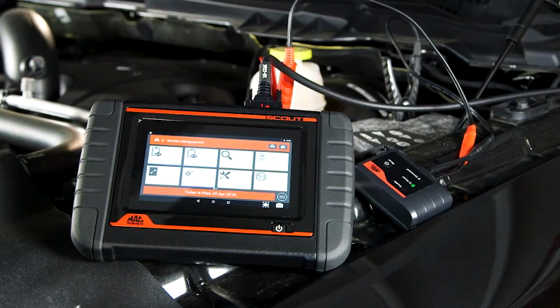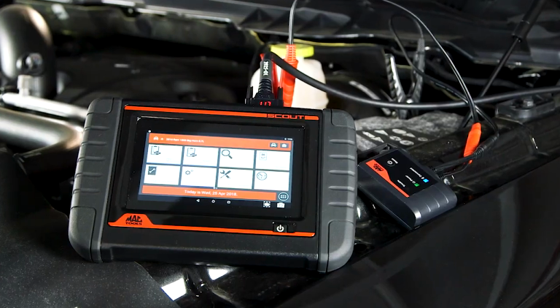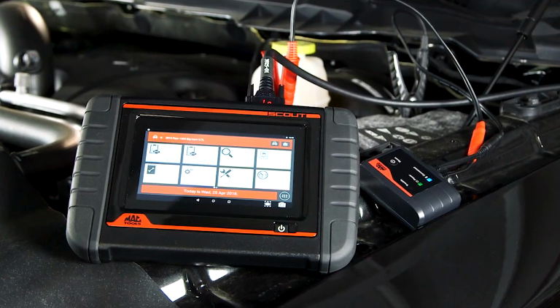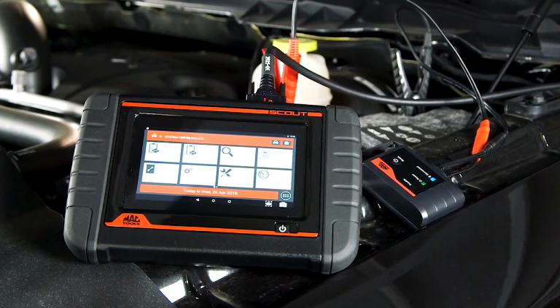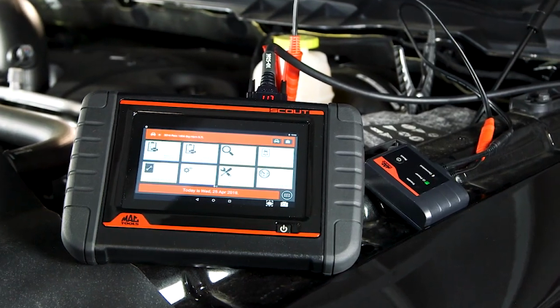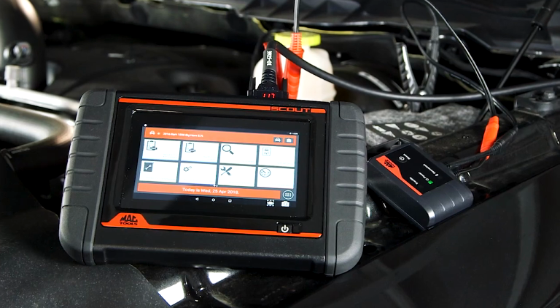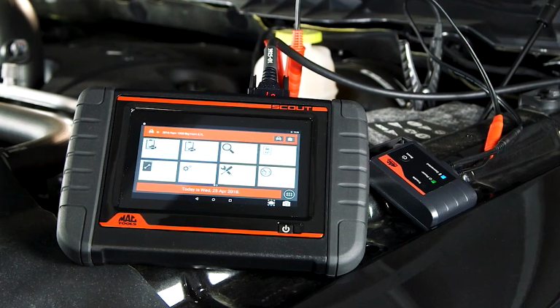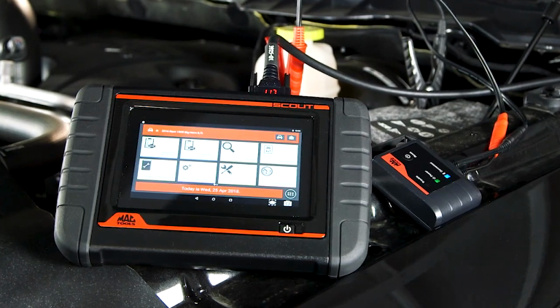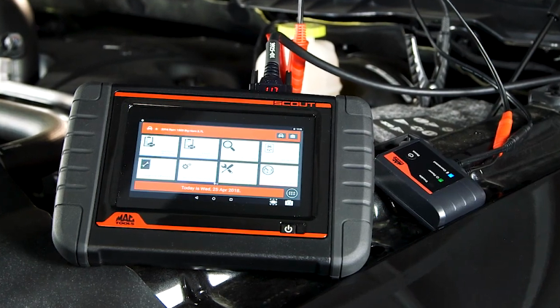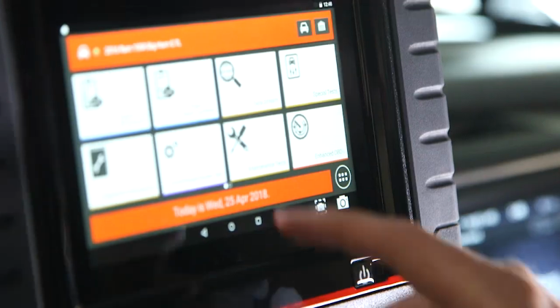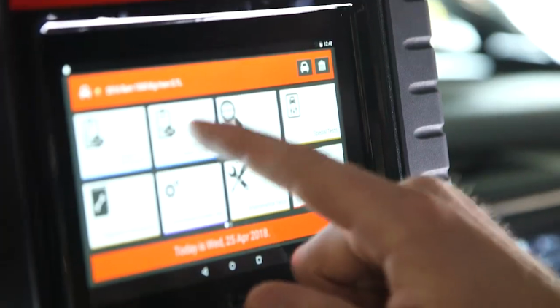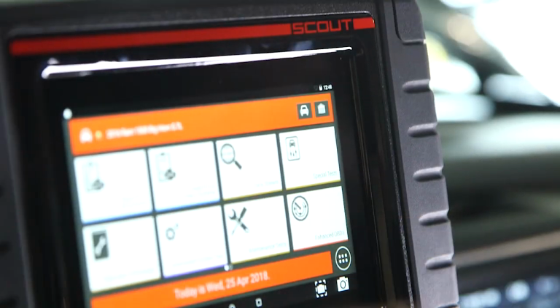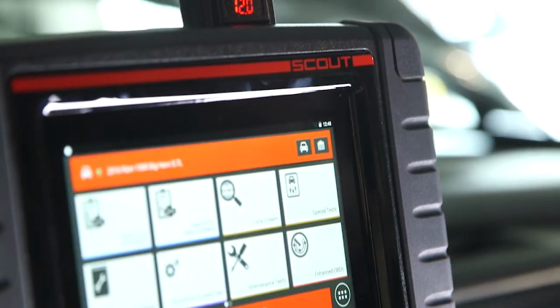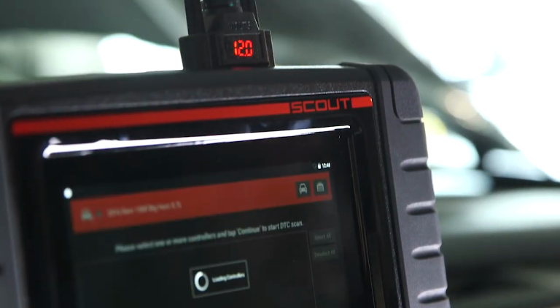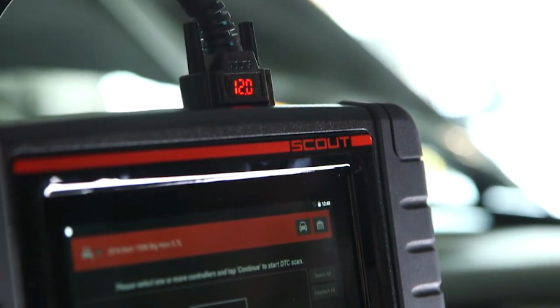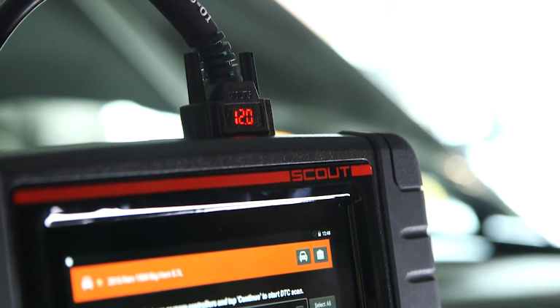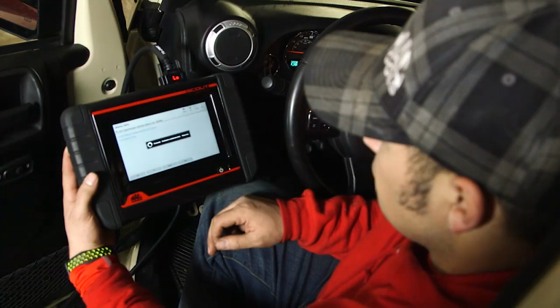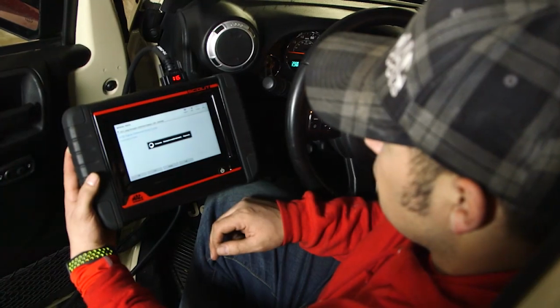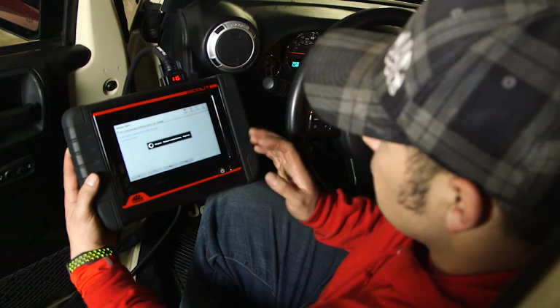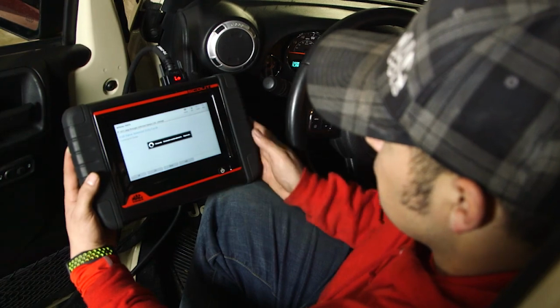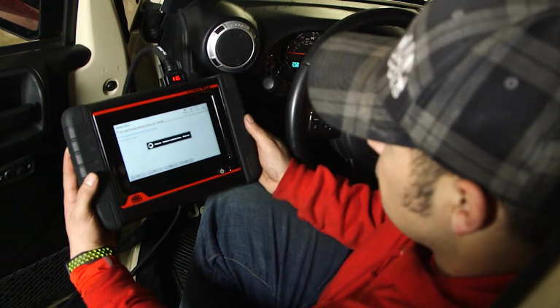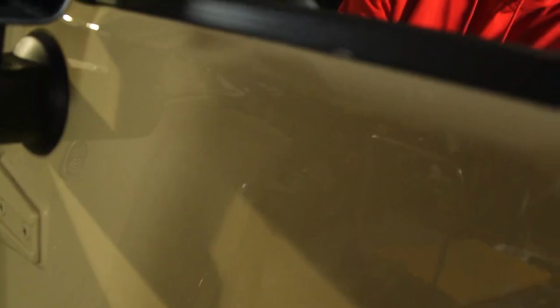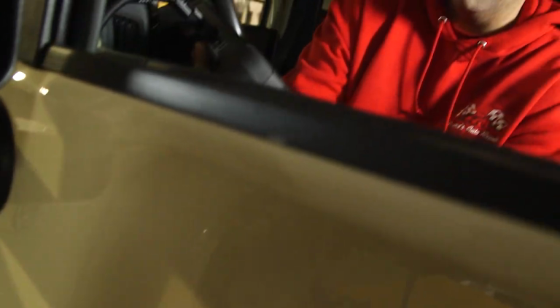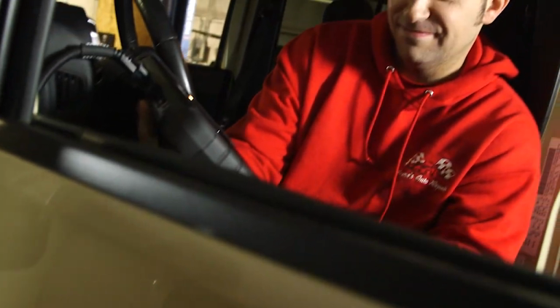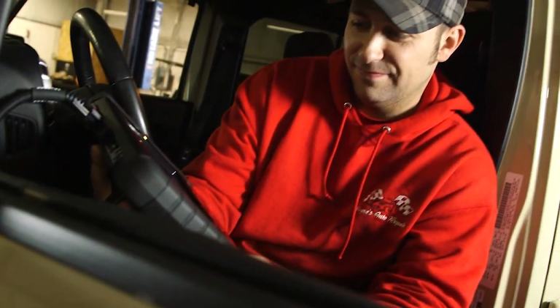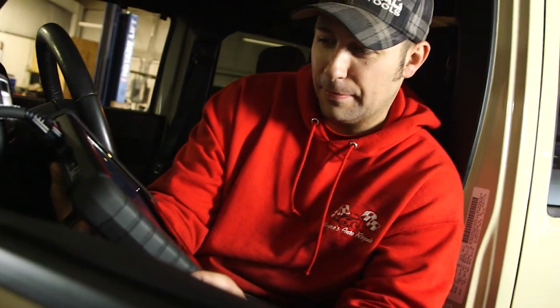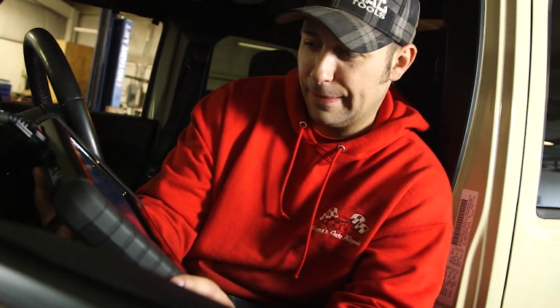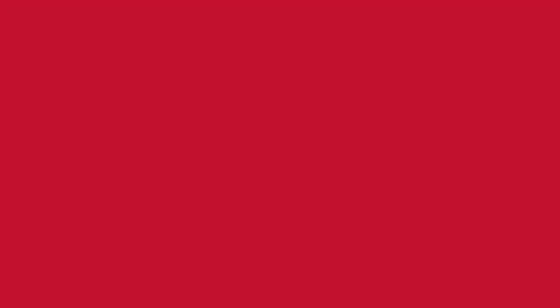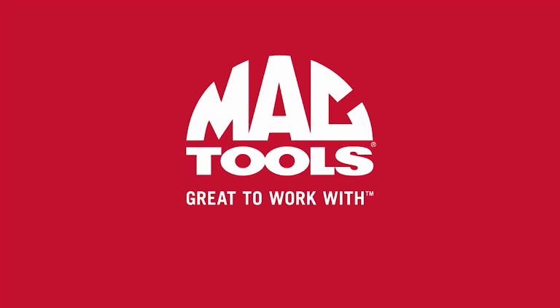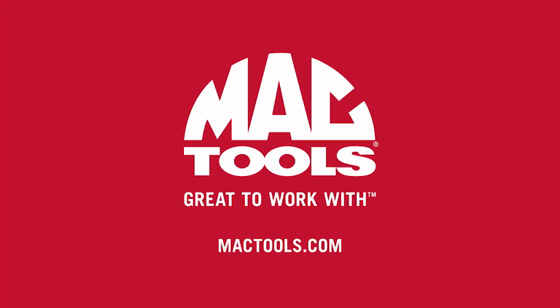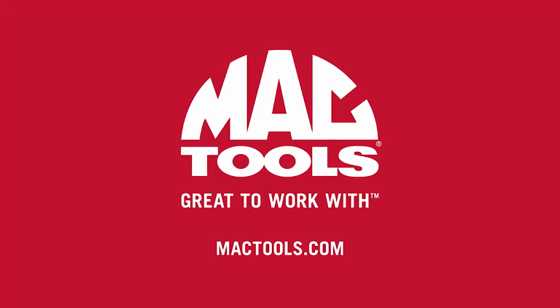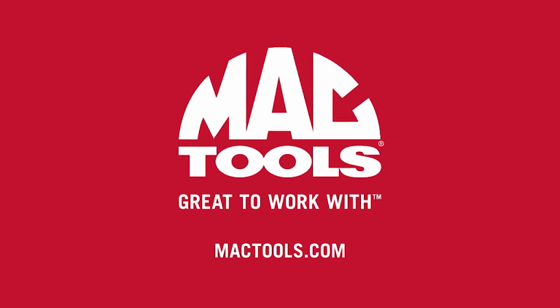The ET6200 was a great tool and has a great track record. We've only improved on what was already there. Talk to your distributor today about how to get one of these fantastic ET6250s into your shop today. Mac Tools — great to work with.